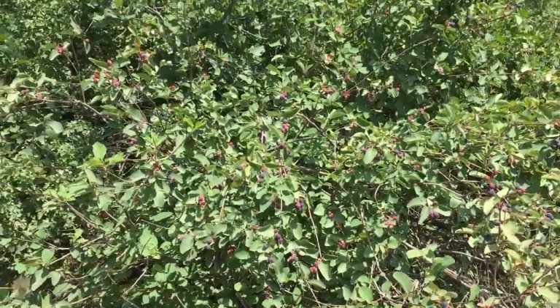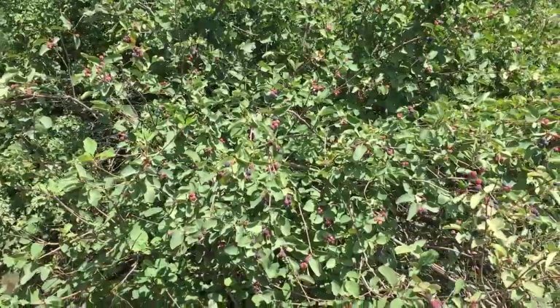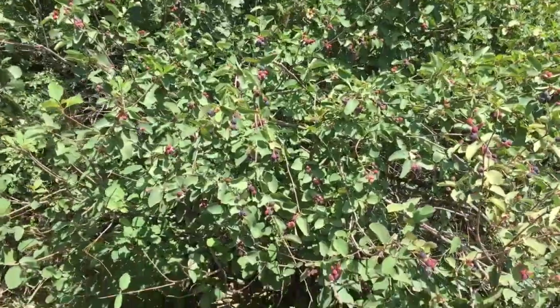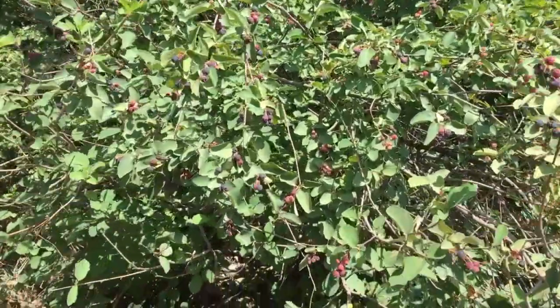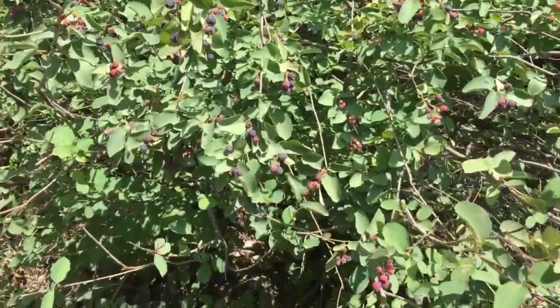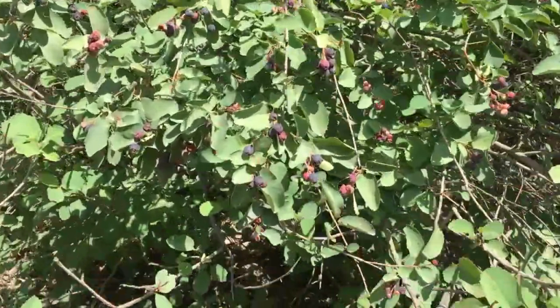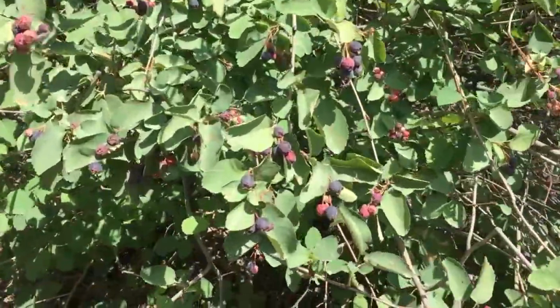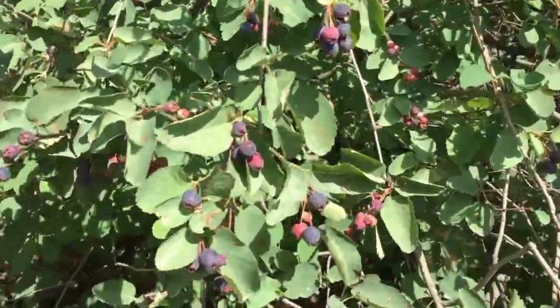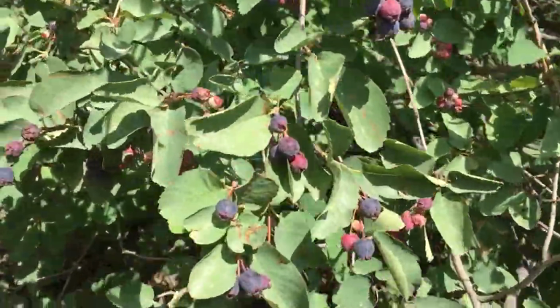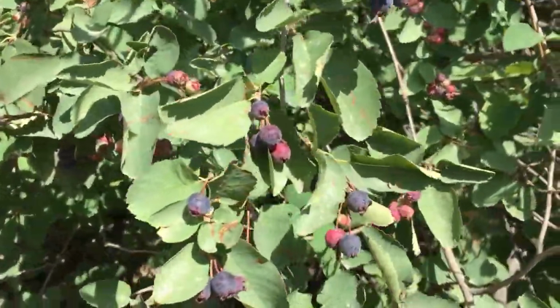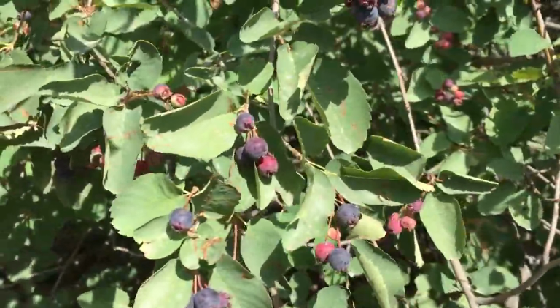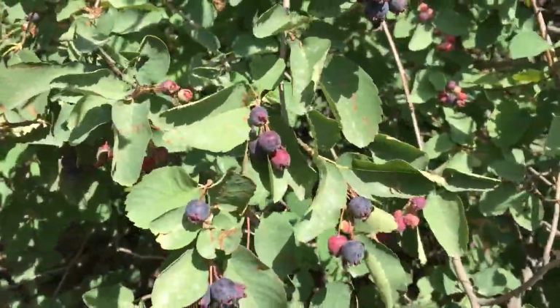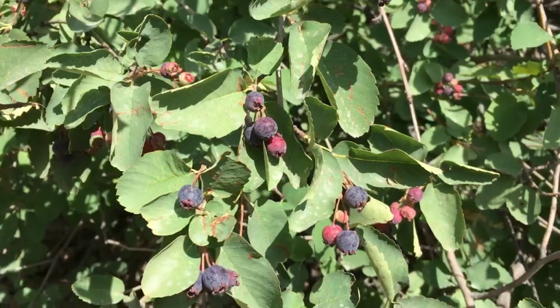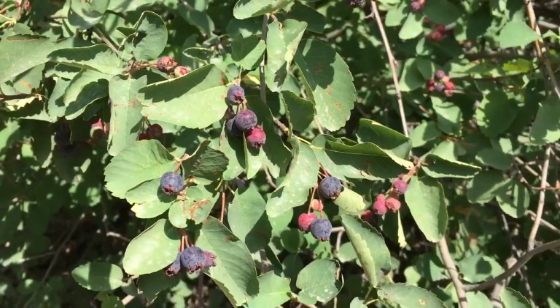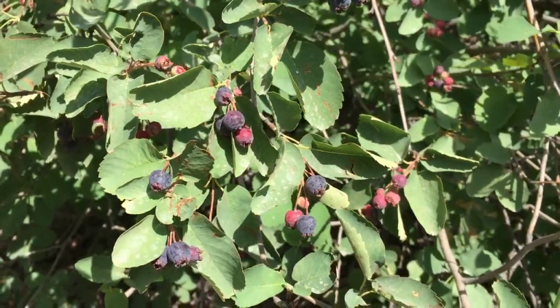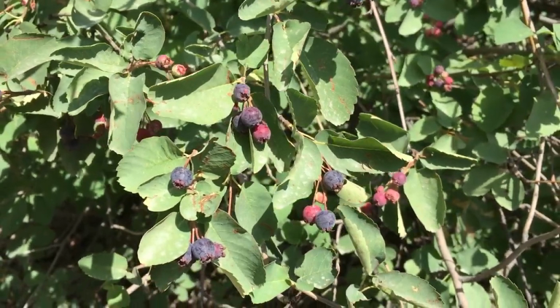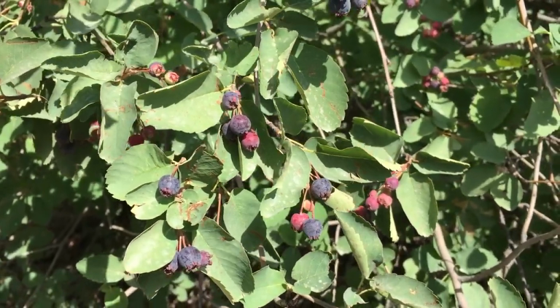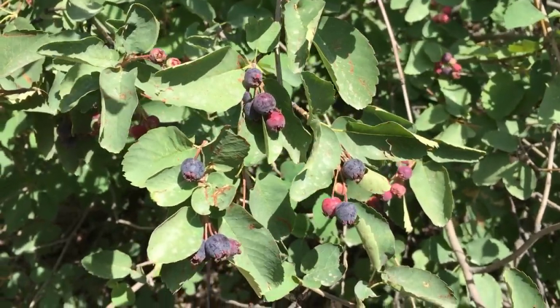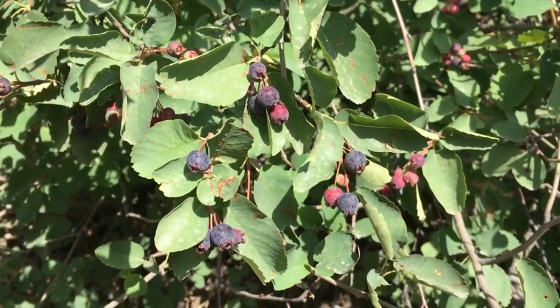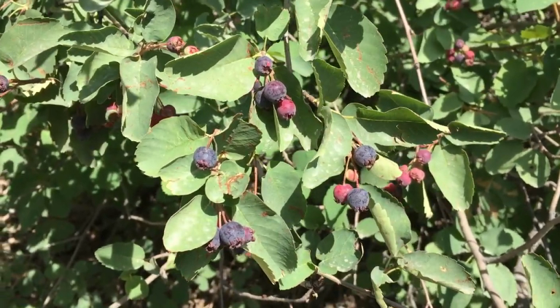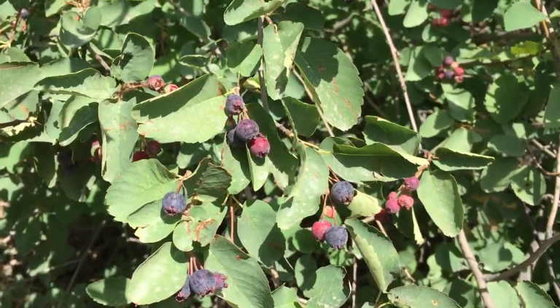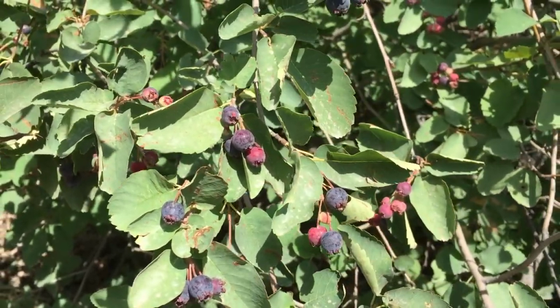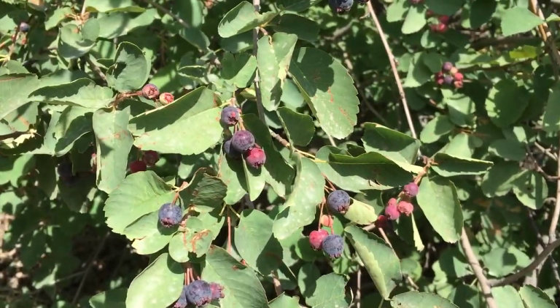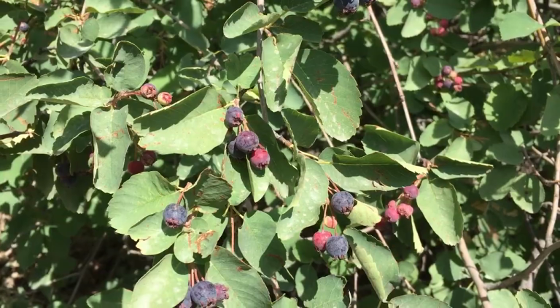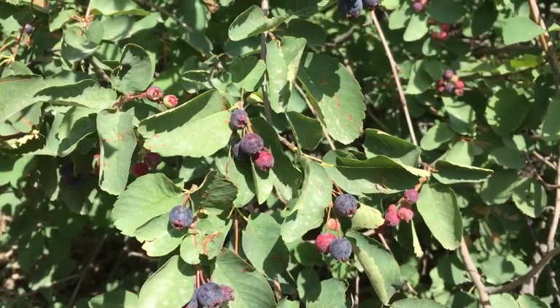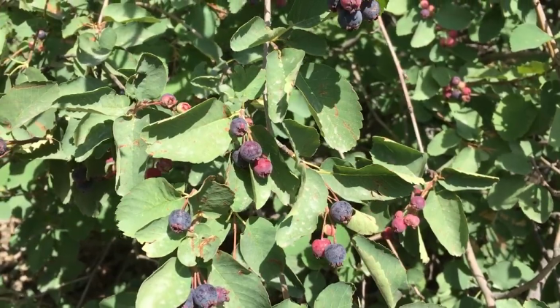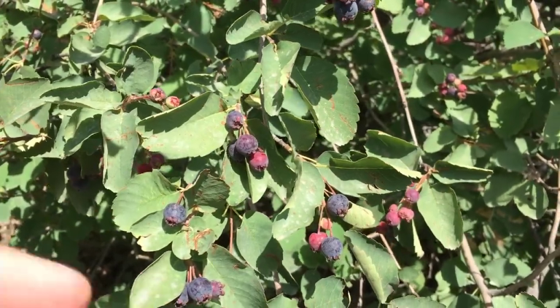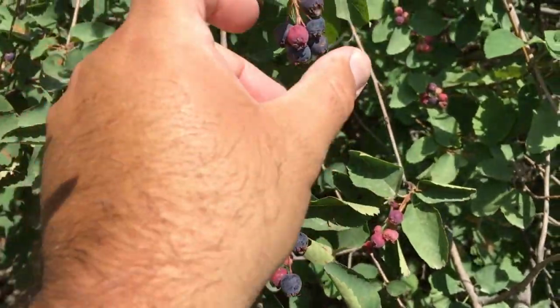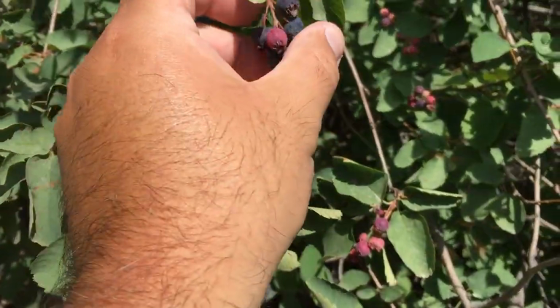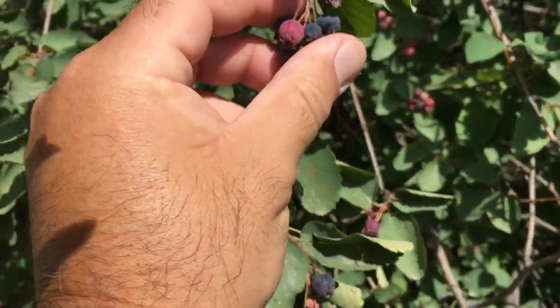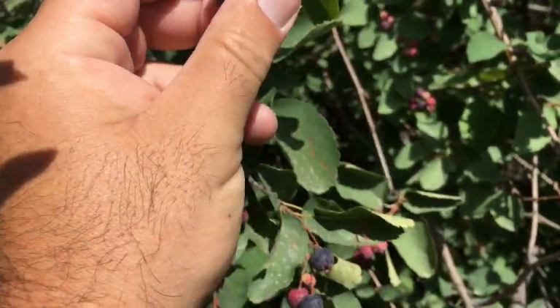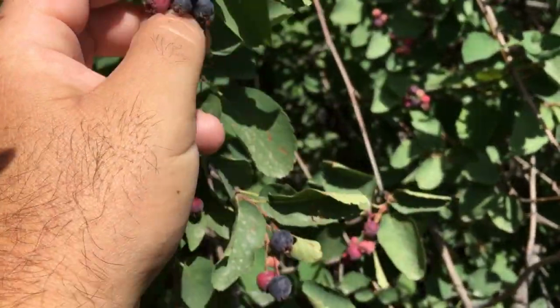This is a Juneberry, or serviceberry, and for some reason I can't think of — boy, yeah, I'm blank on the scientific name even though that's how I usually refer to it.